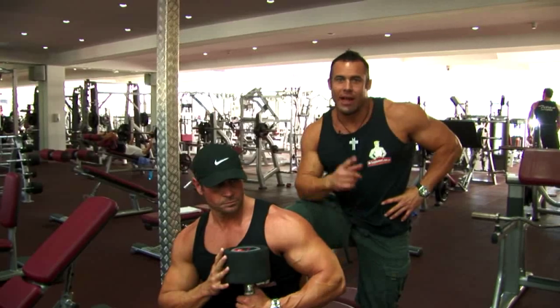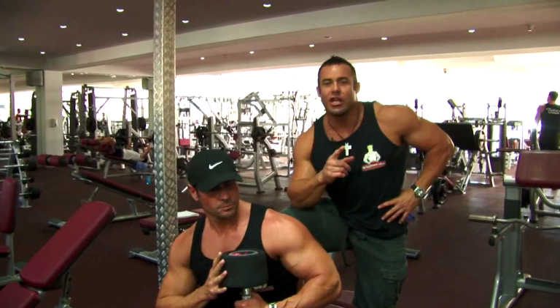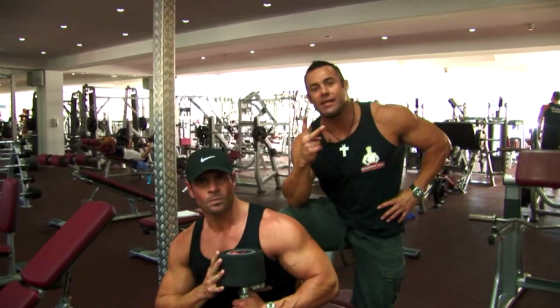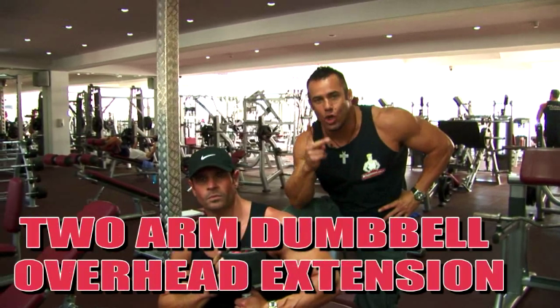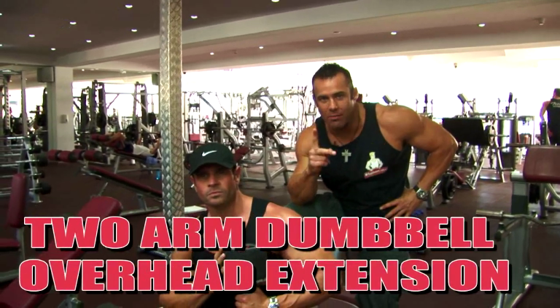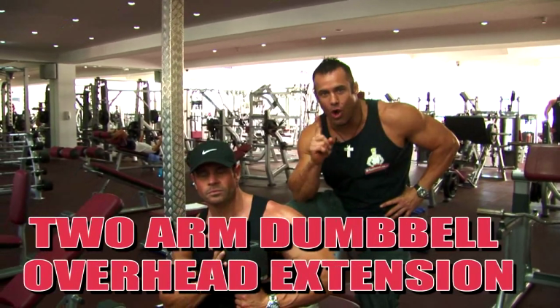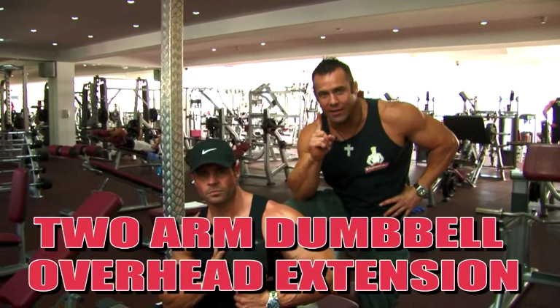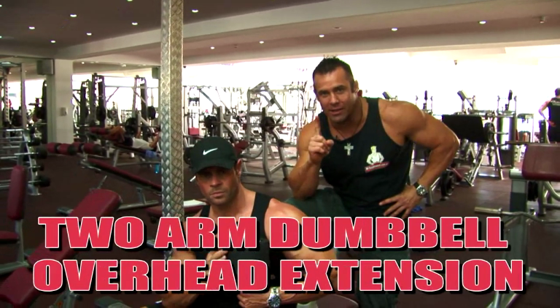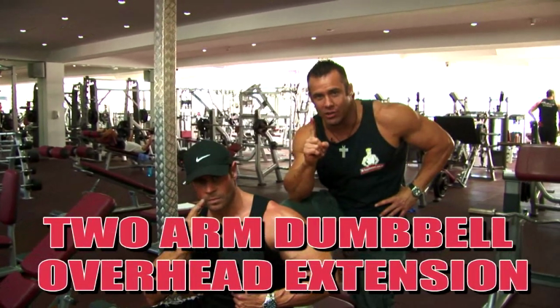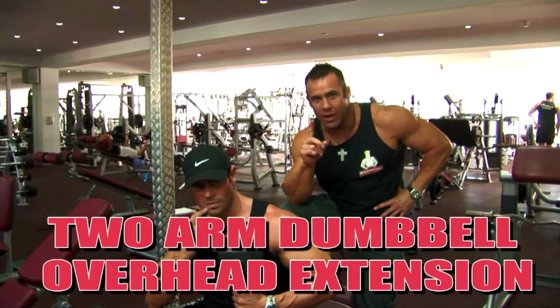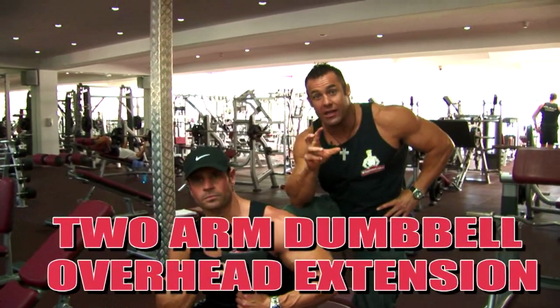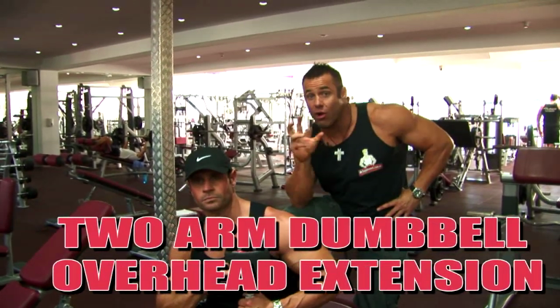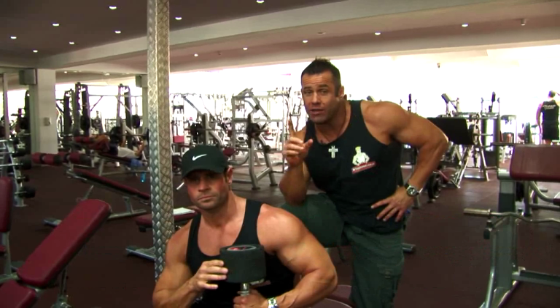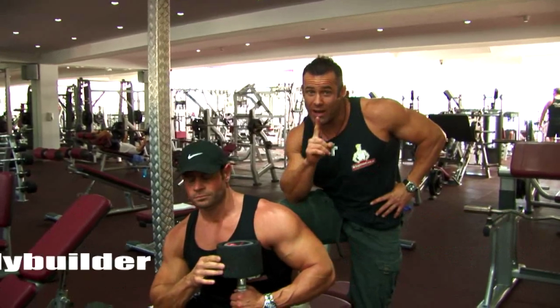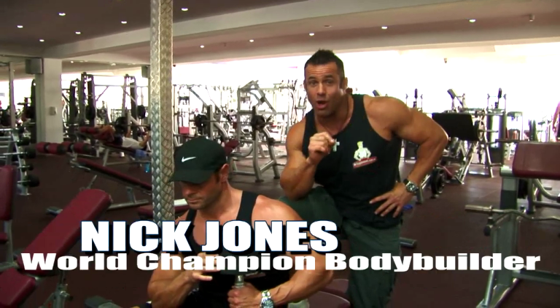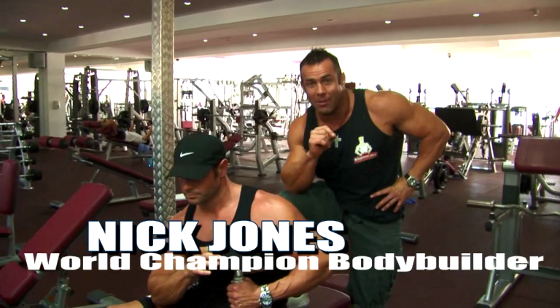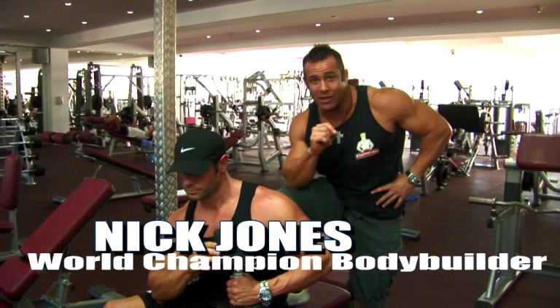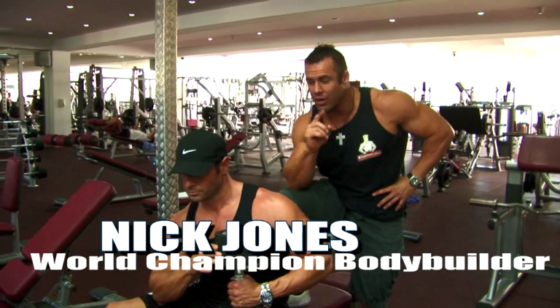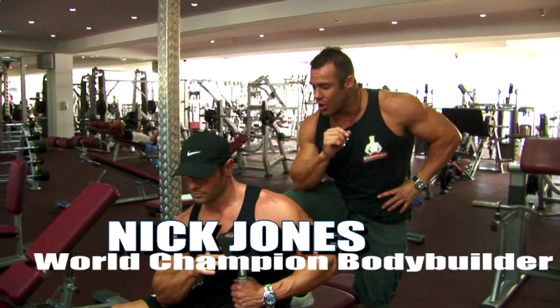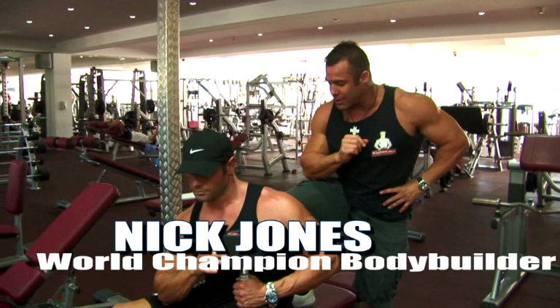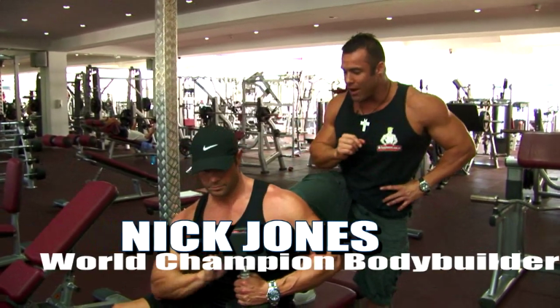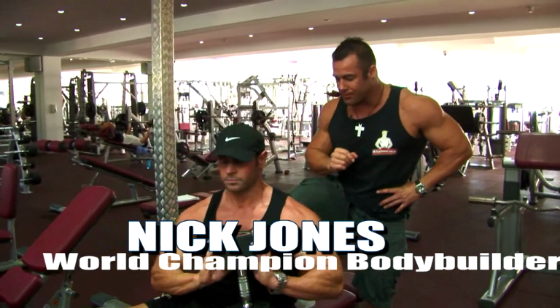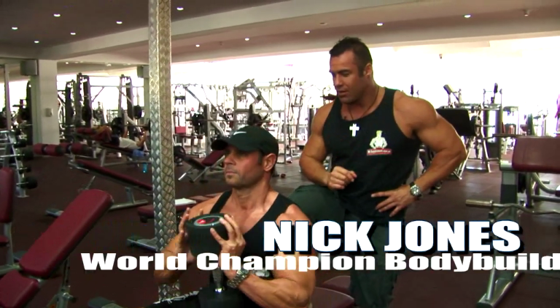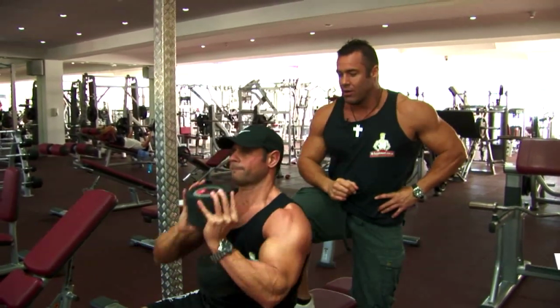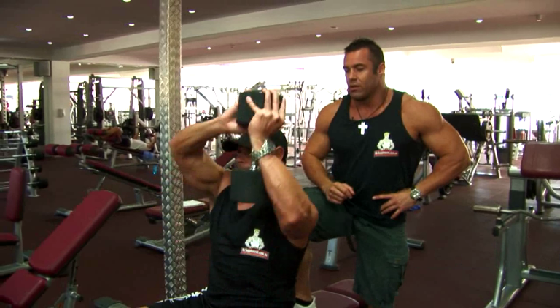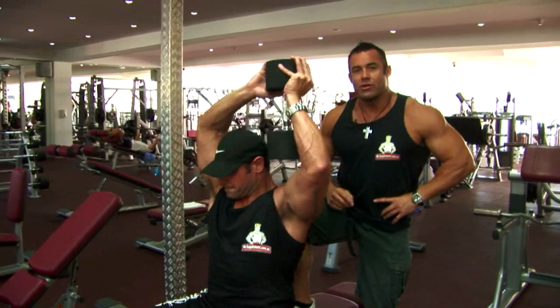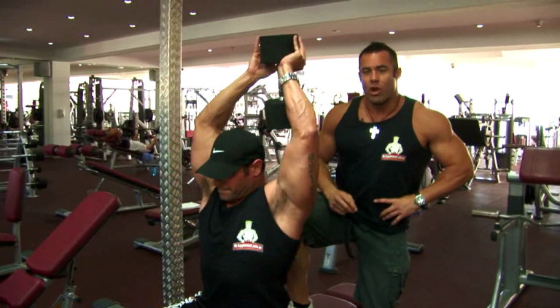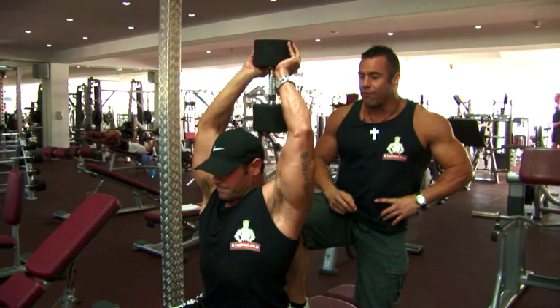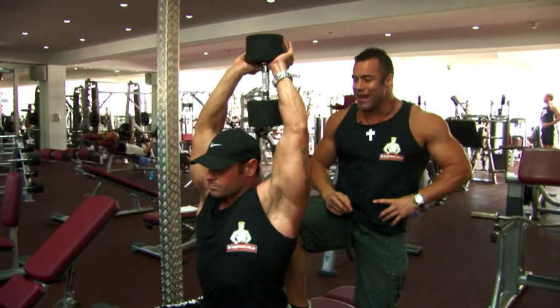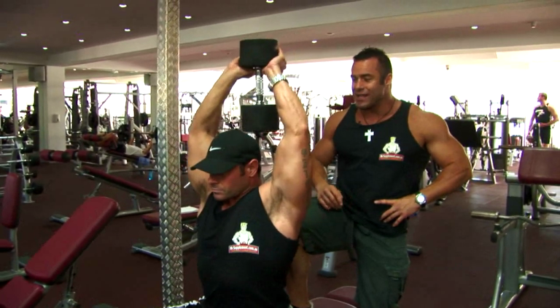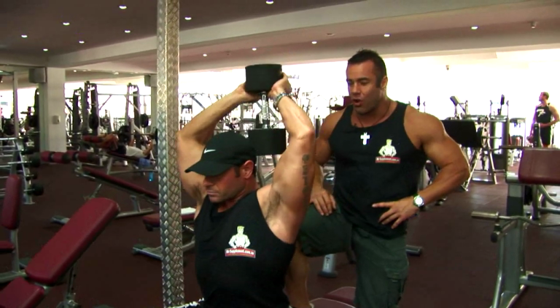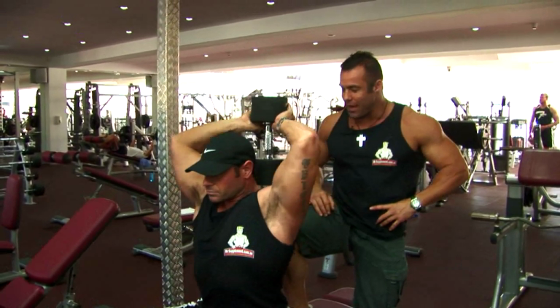Ladies and gentlemen, this is the two-arm overhead dumbbell extension, a variety of the one-arm overhead dumbbell extension. Joe, take it away. The main muscles we're working here folks is the triceps.